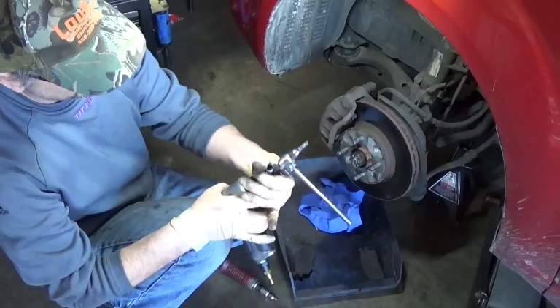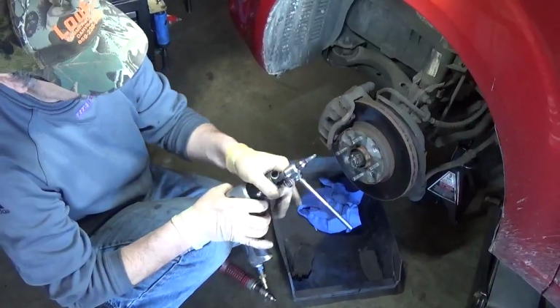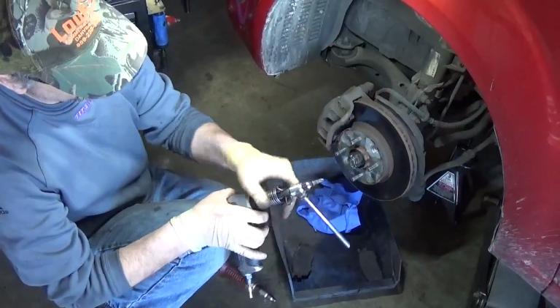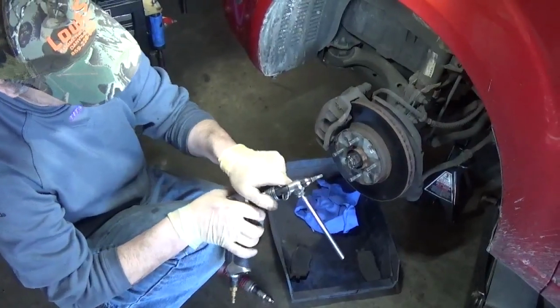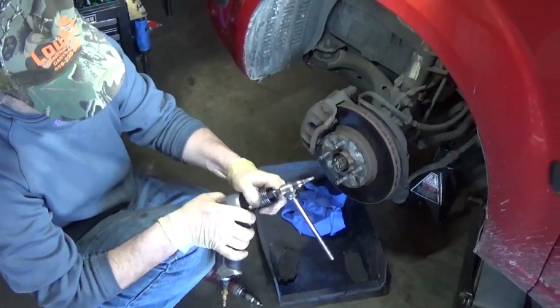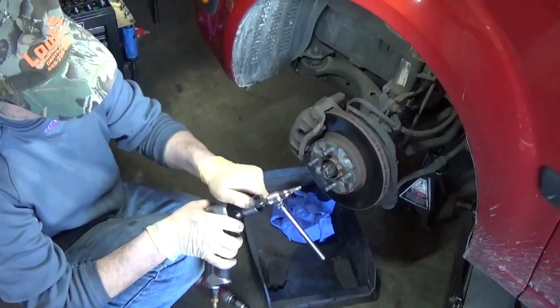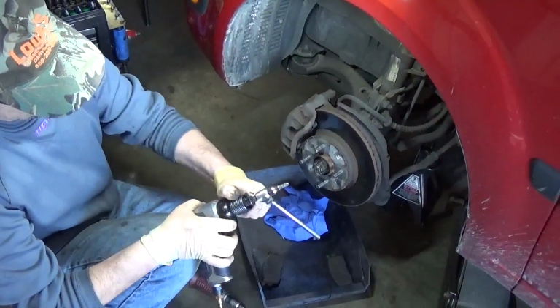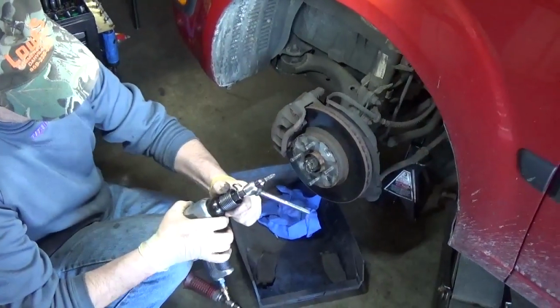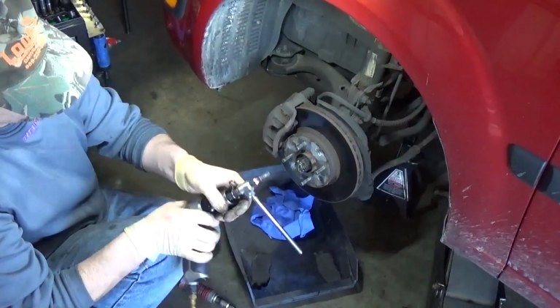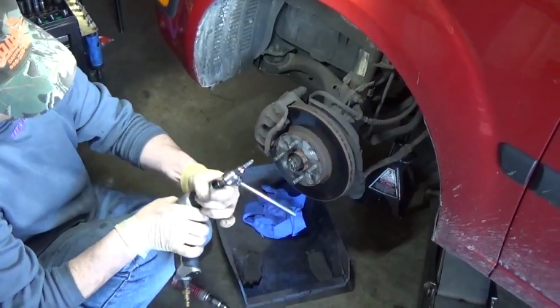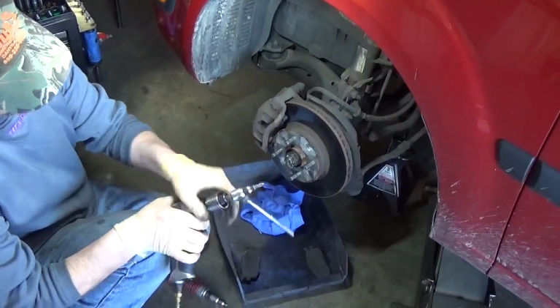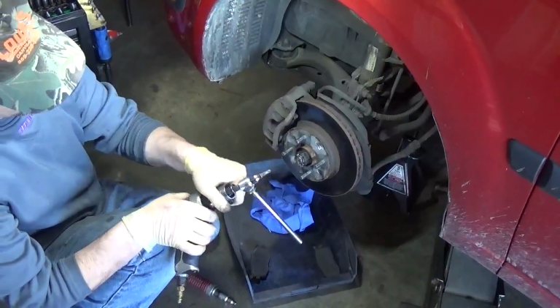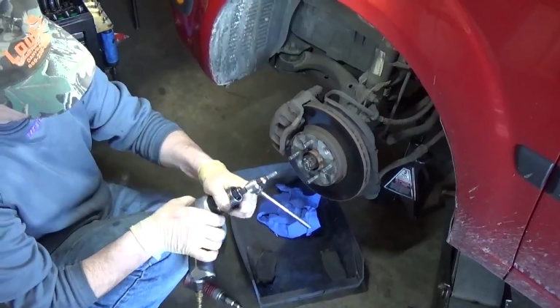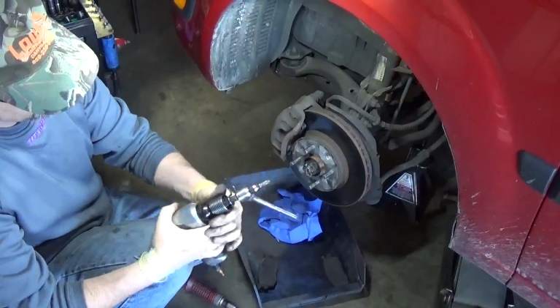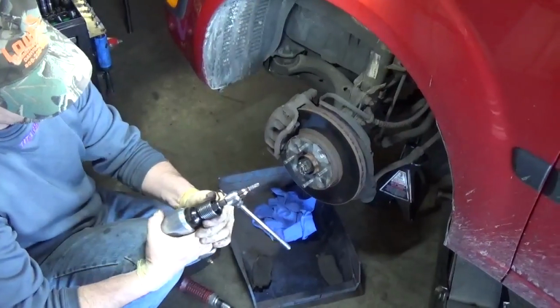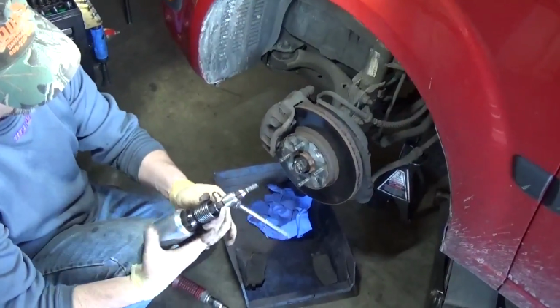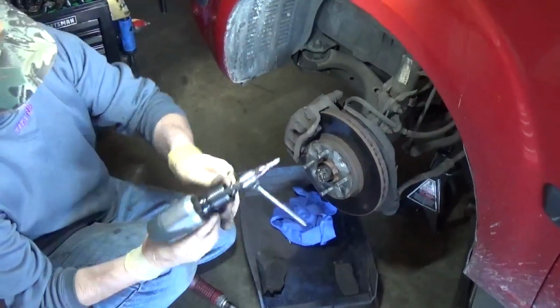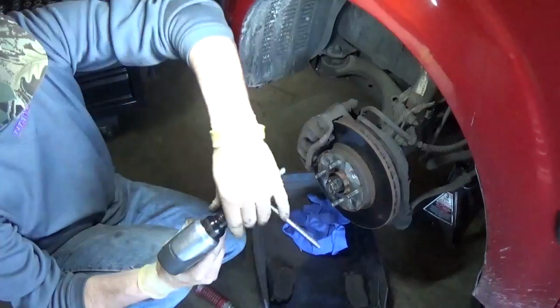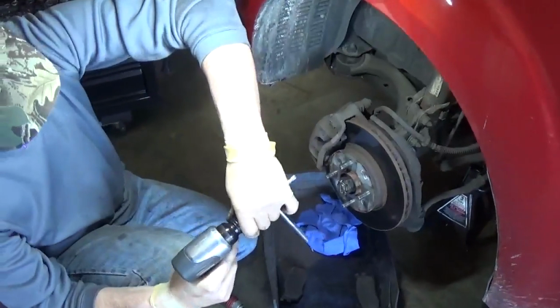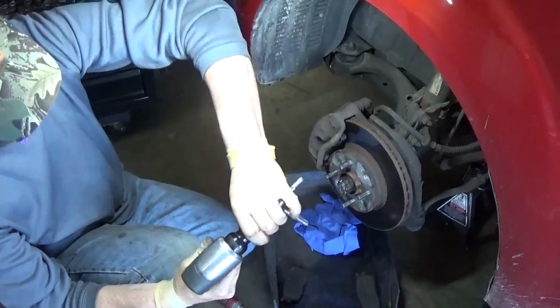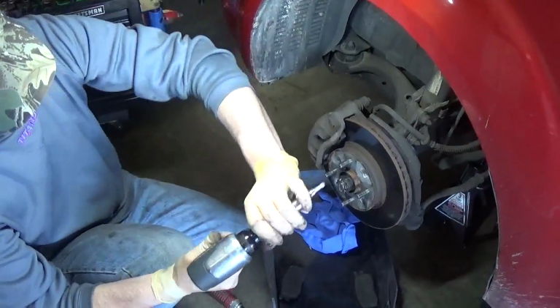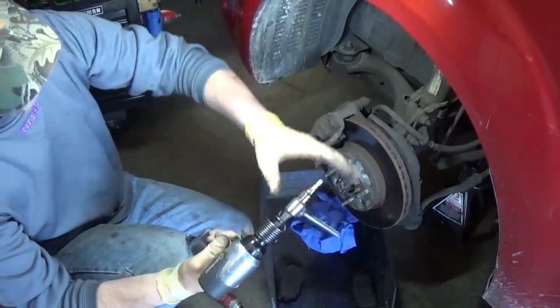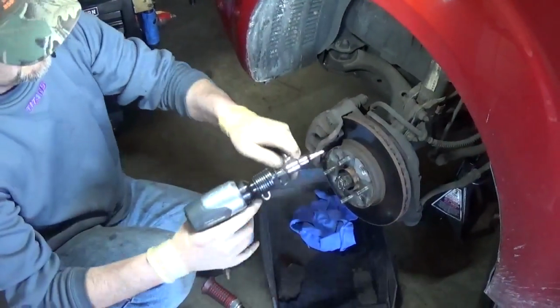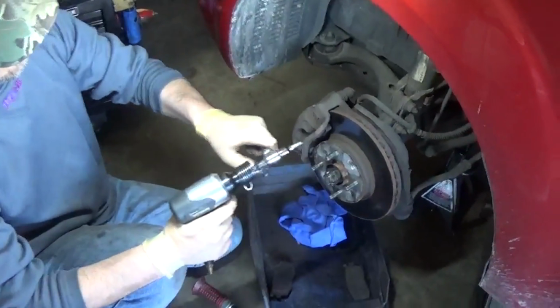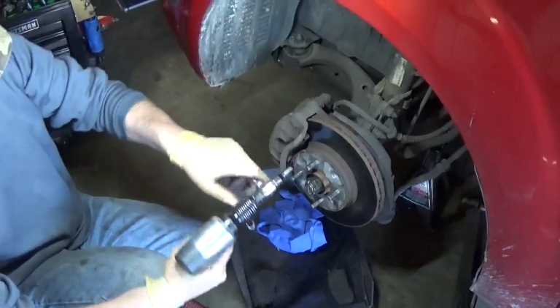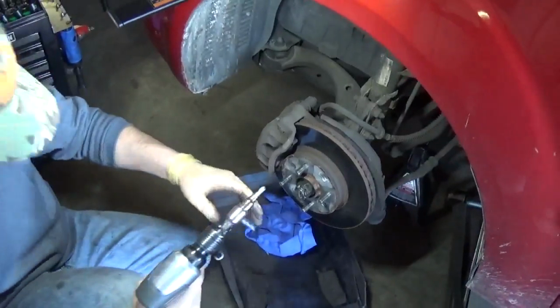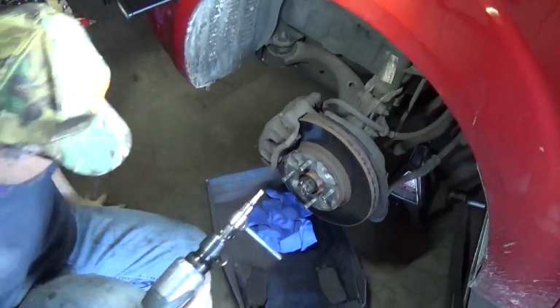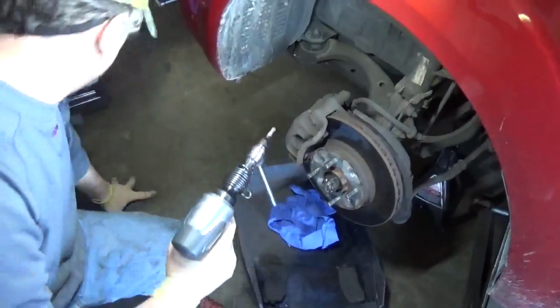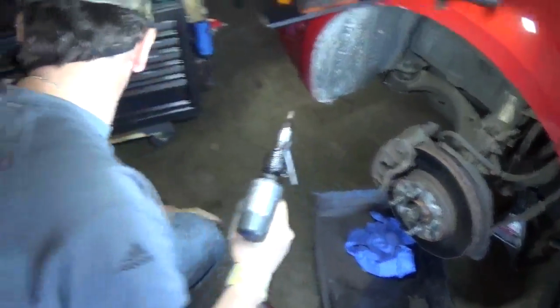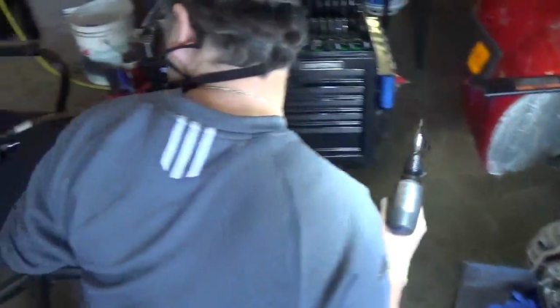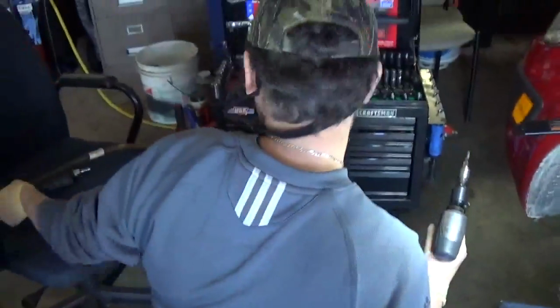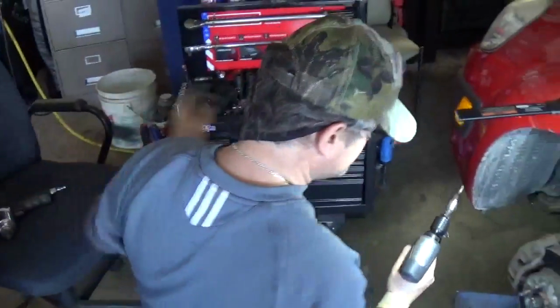I like to use this Cobalt air hammer — it's not as powerful. I have a Metco, but the Metco is overkill for this job. So right now we're ready to go.